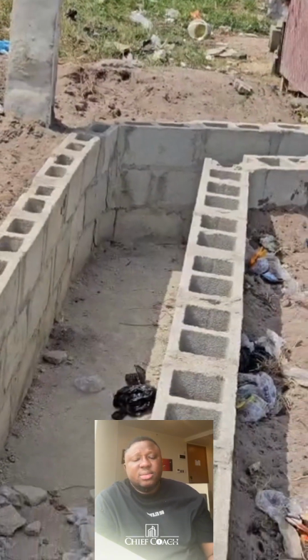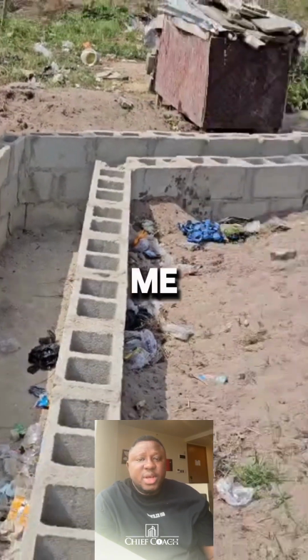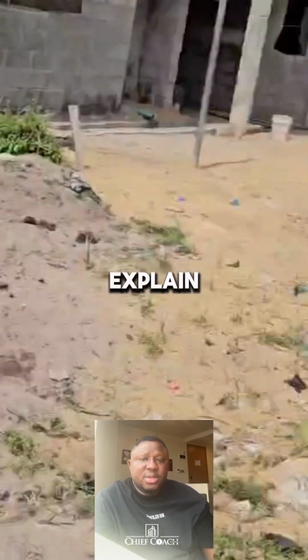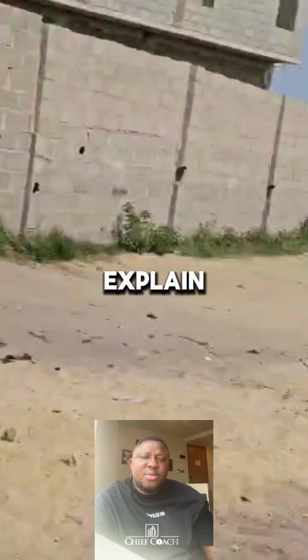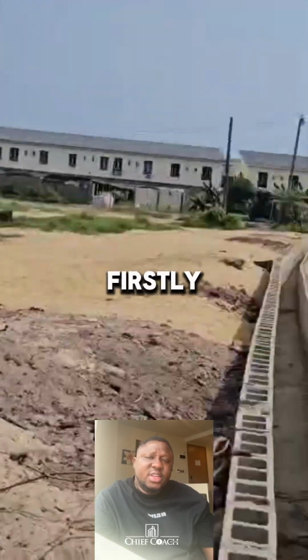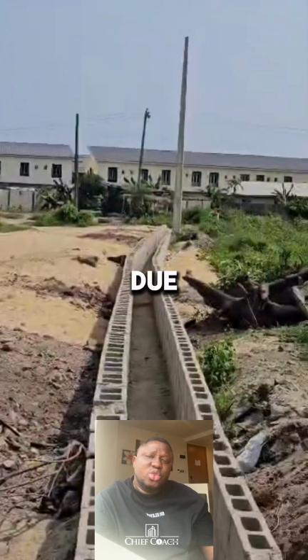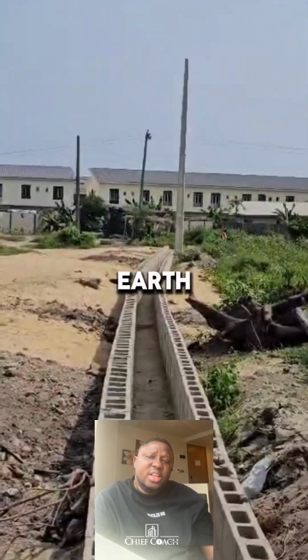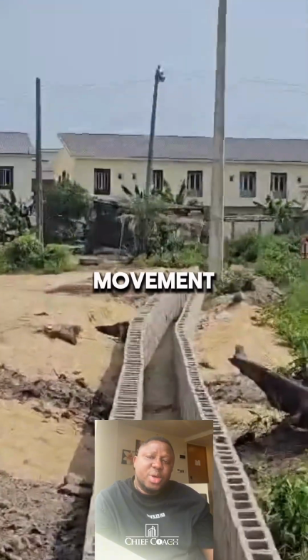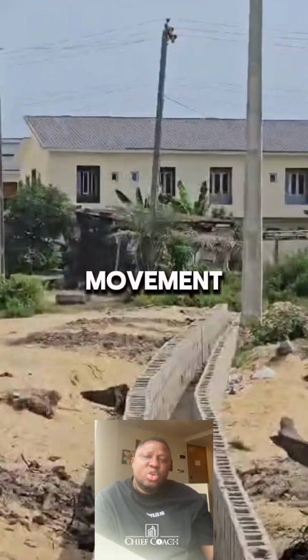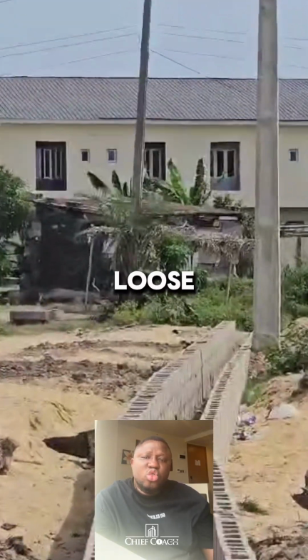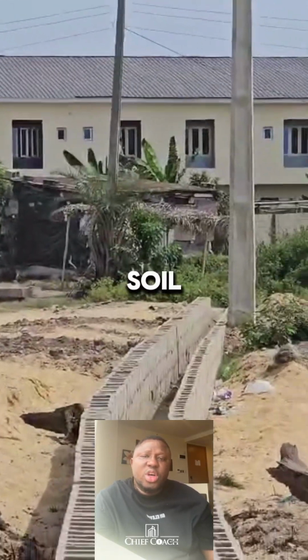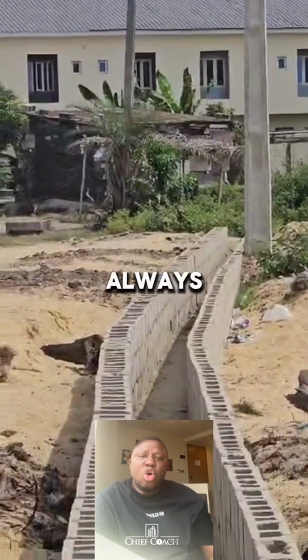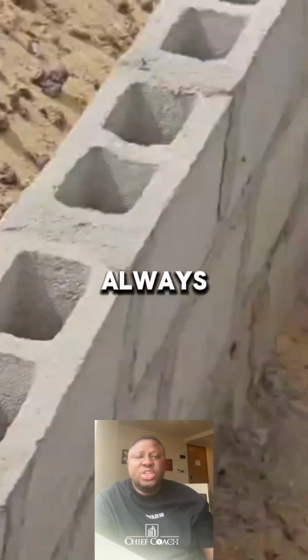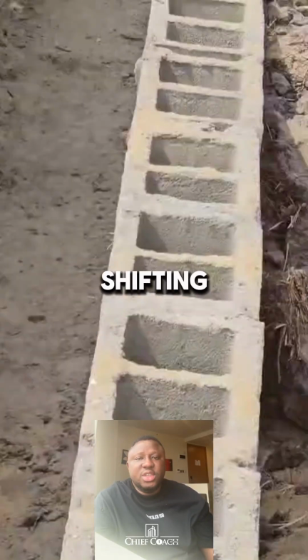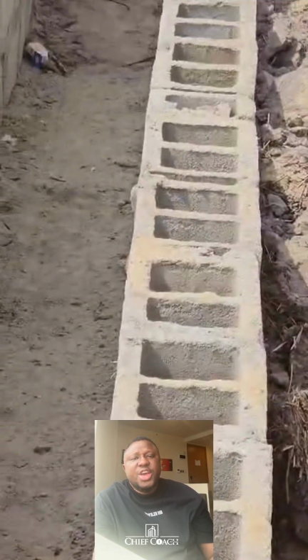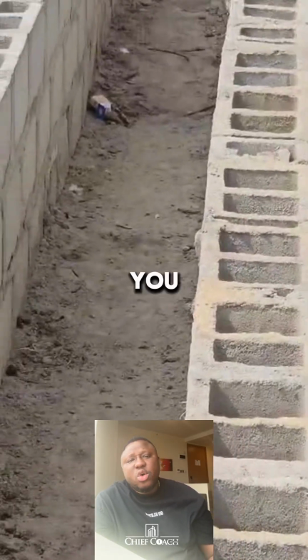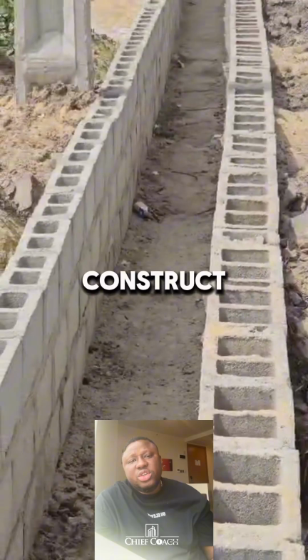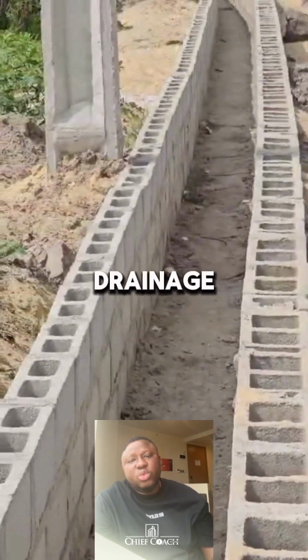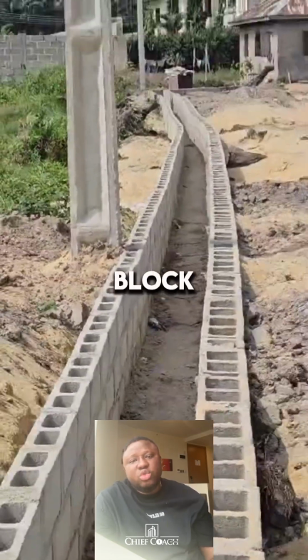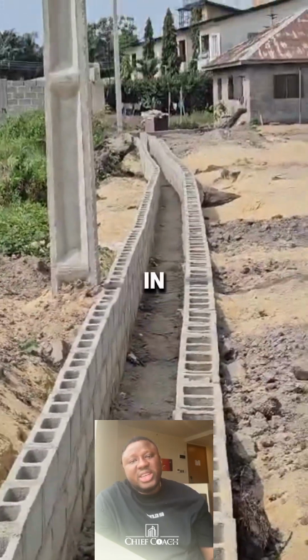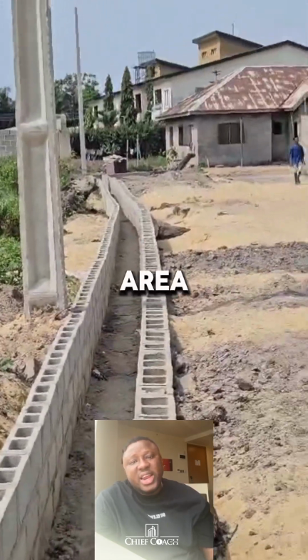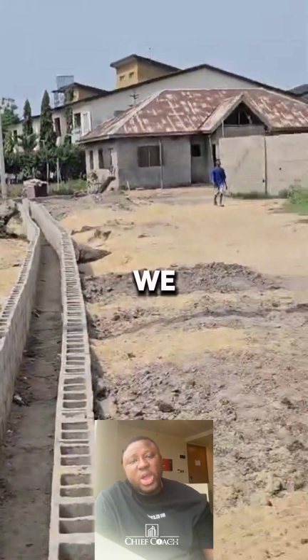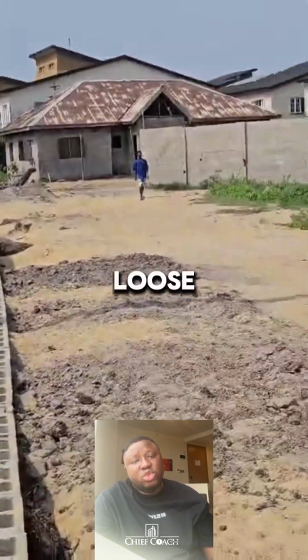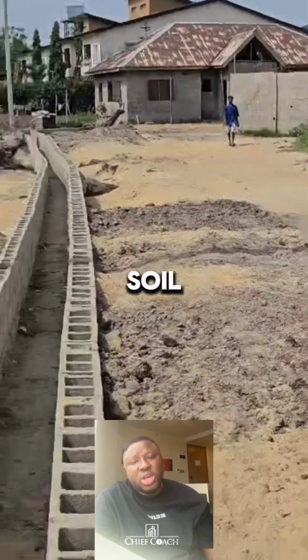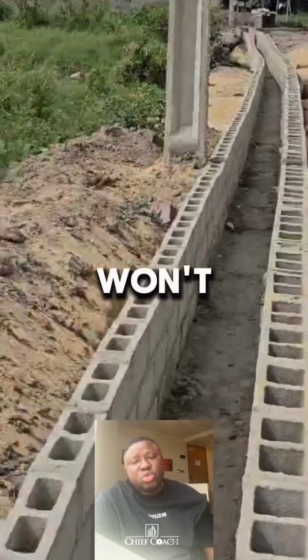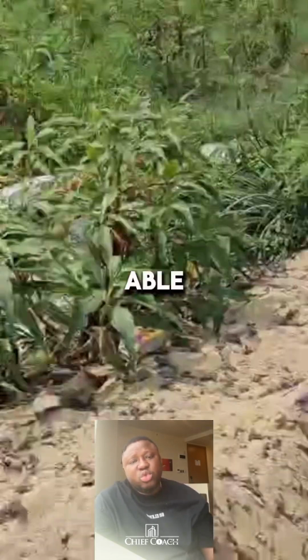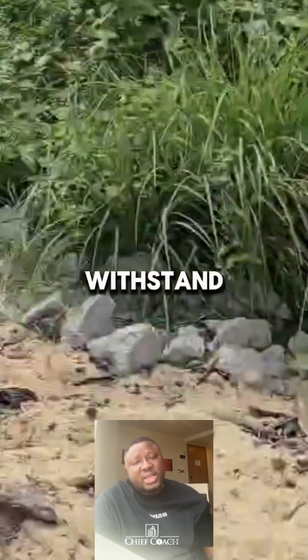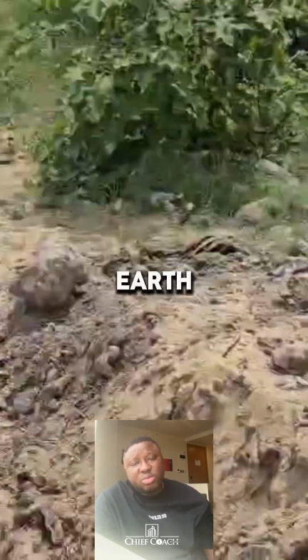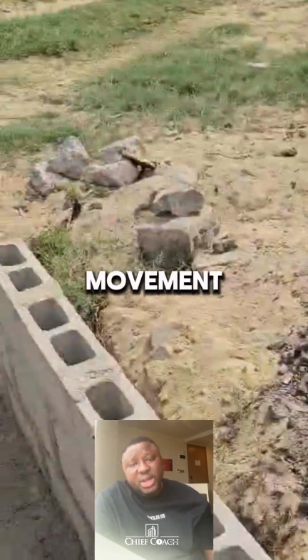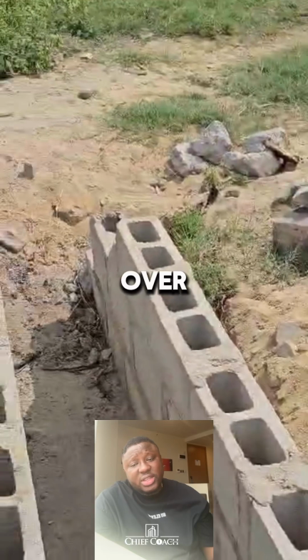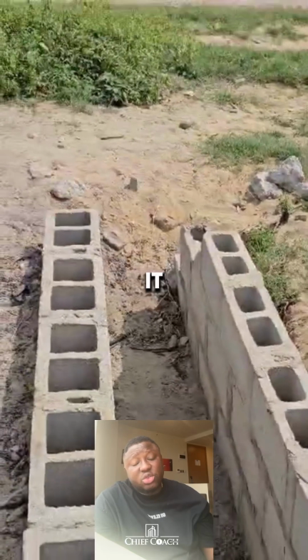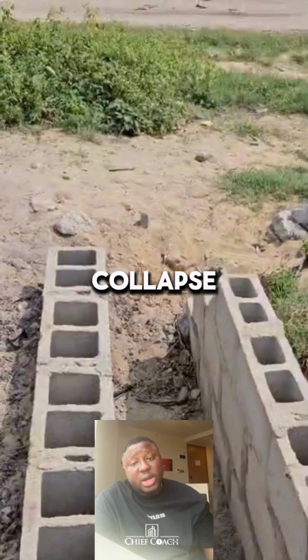Let me explain. Firstly, due to earth movement, loose soil is always shifting. If you construct drainage with block work in an area where we have loose soil, it won't be able to withstand the earth movement, and over time it will collapse.